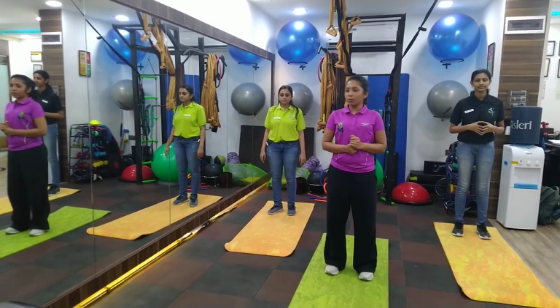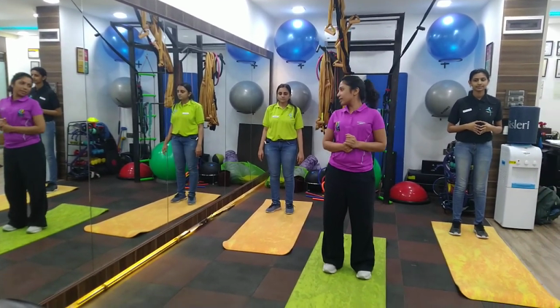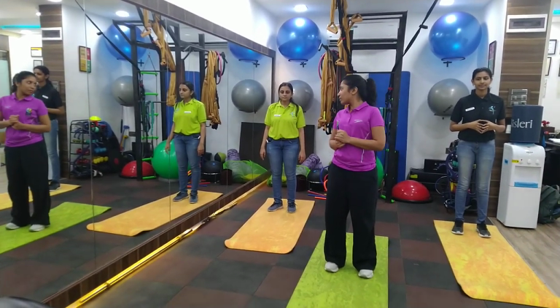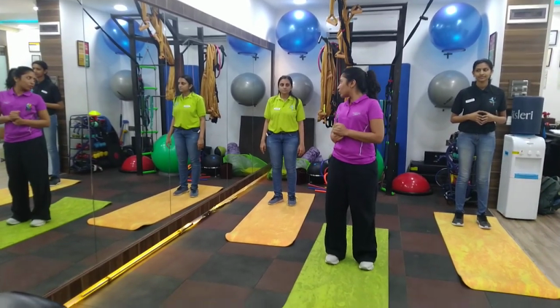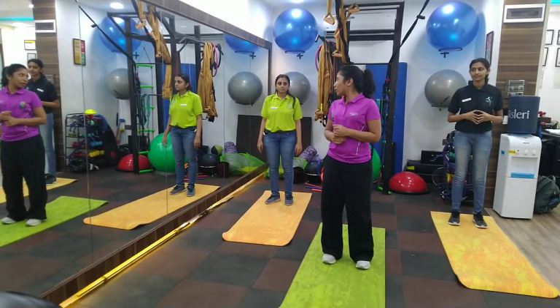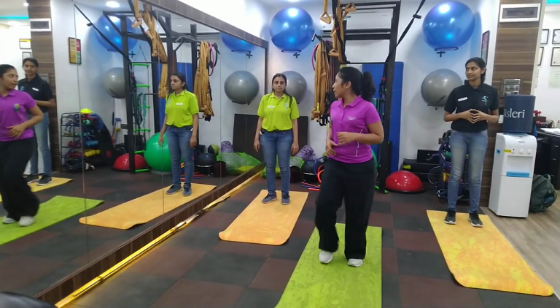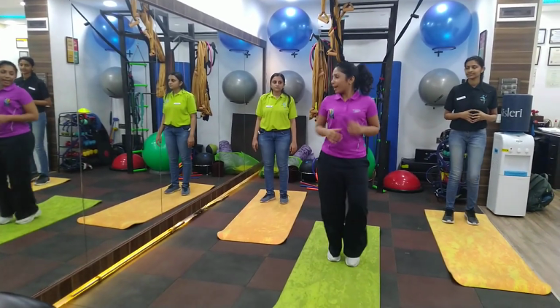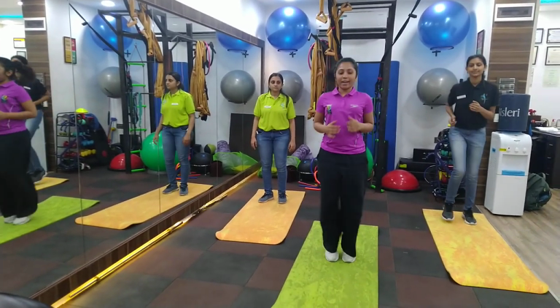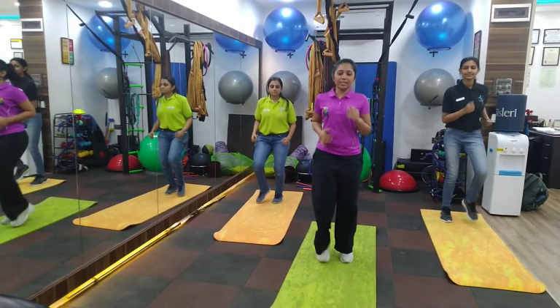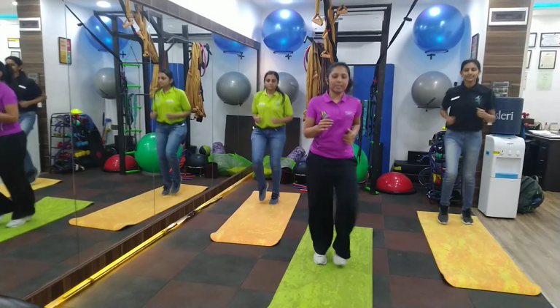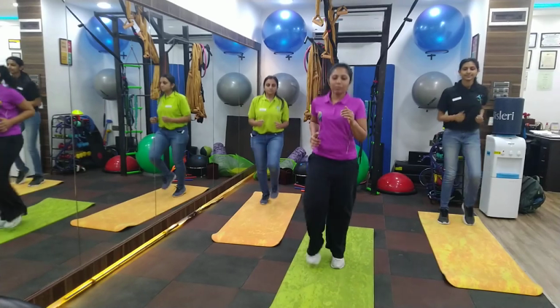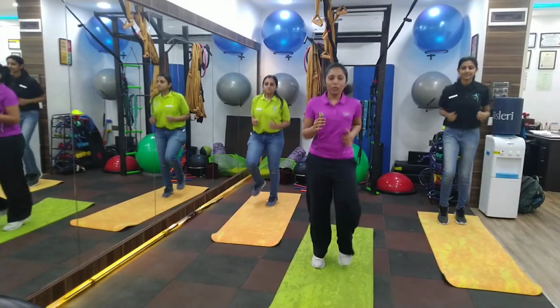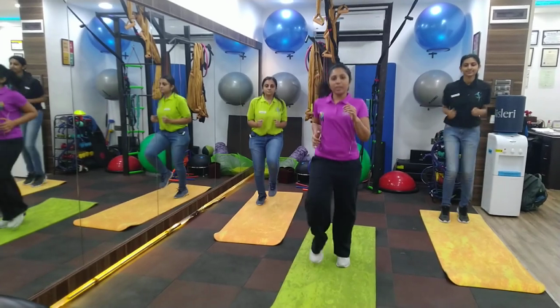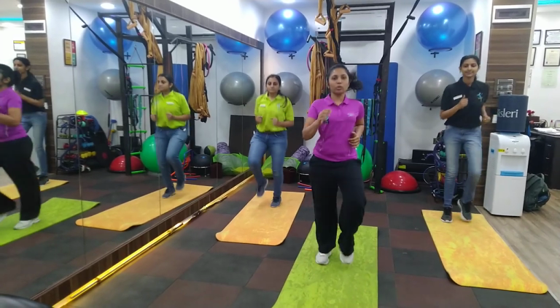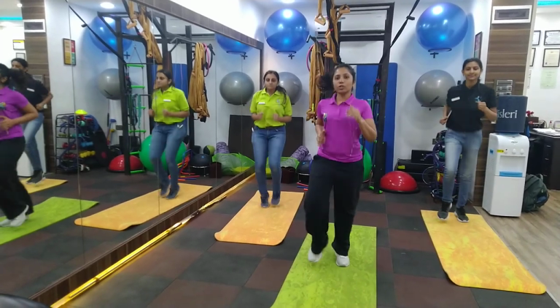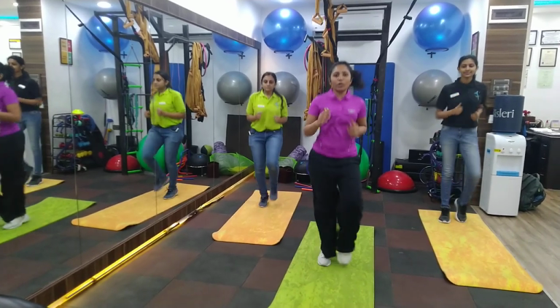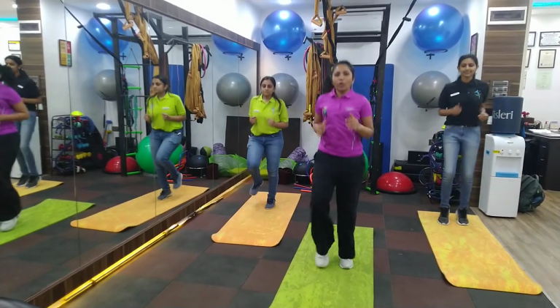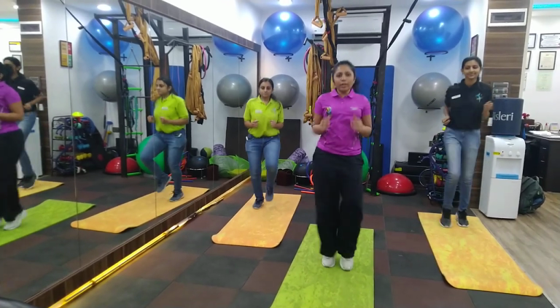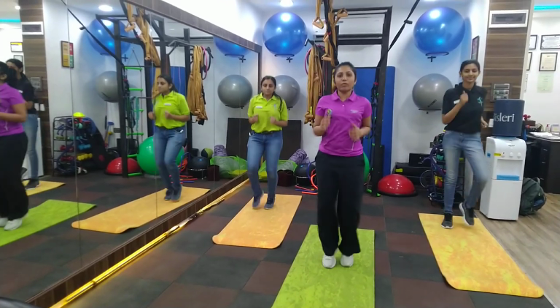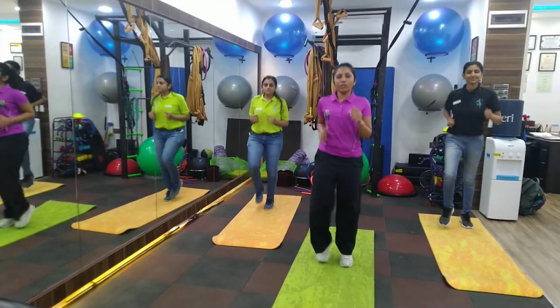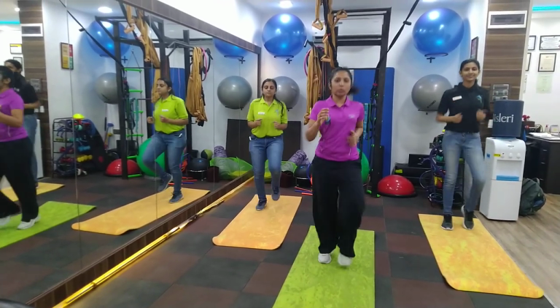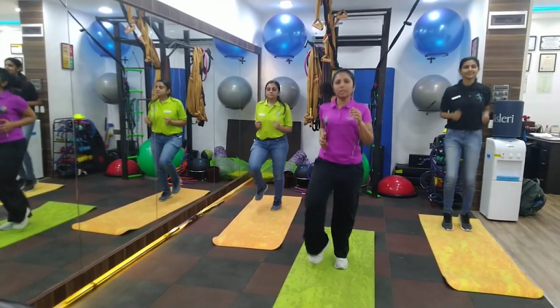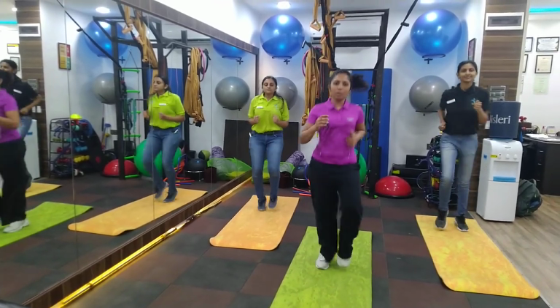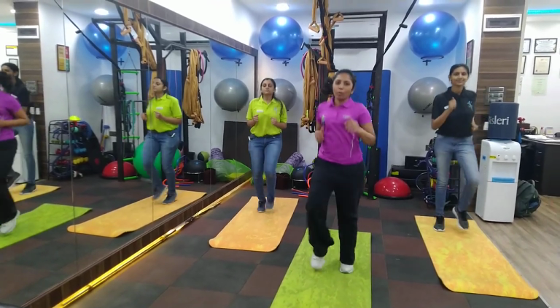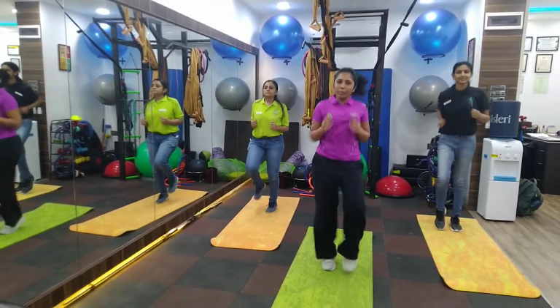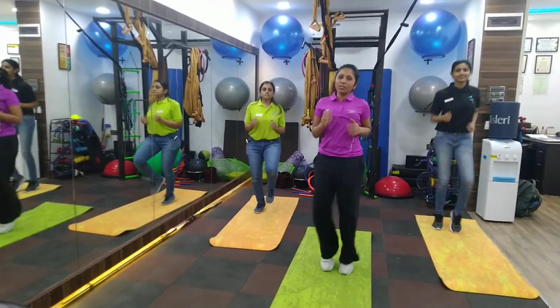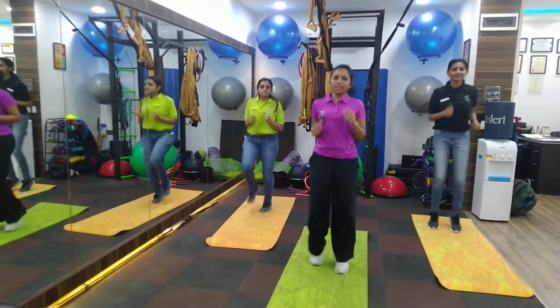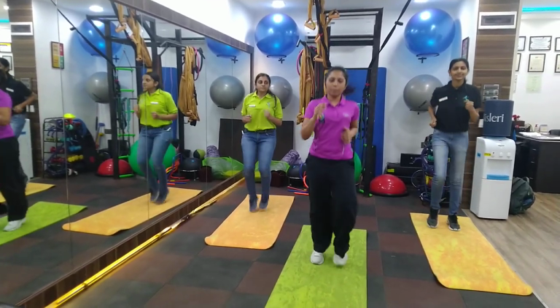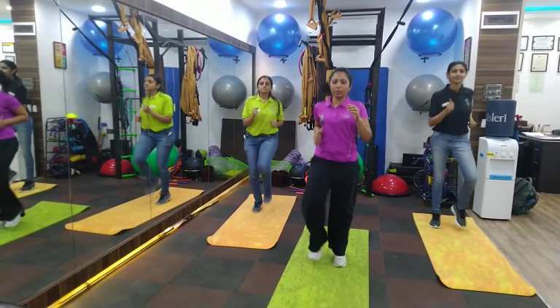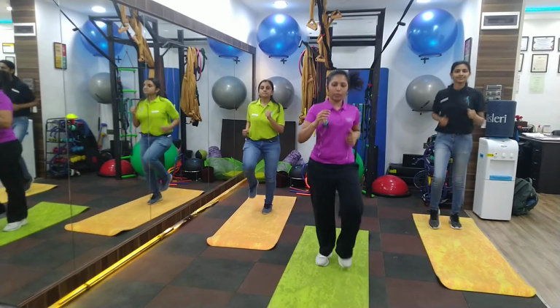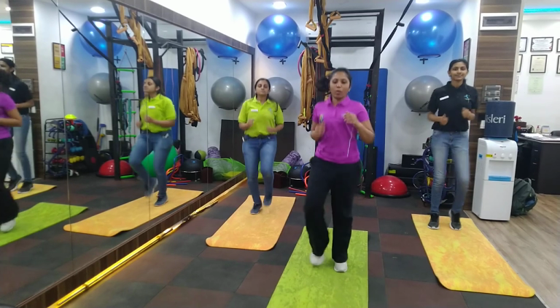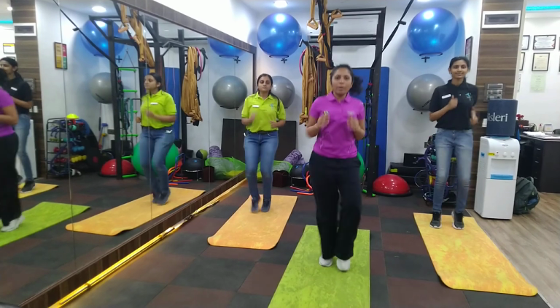So we start with jogging, and you can choose to do your jogging for 2 minutes or 1 minute, just as a part of your warm up.